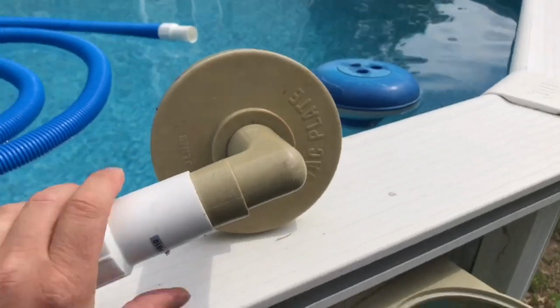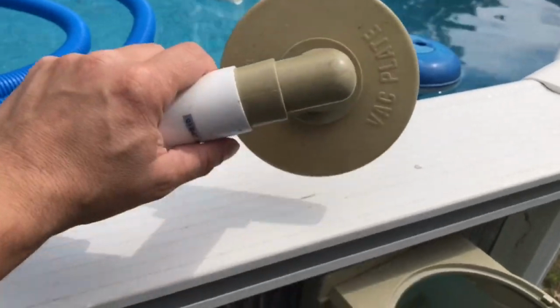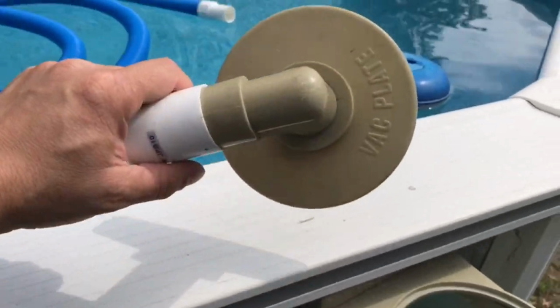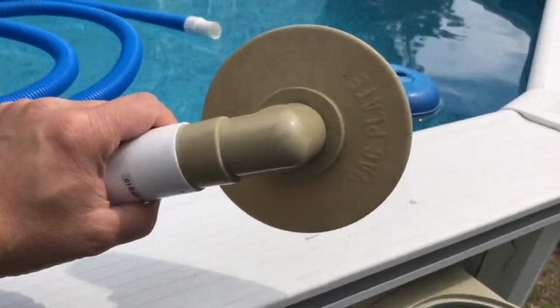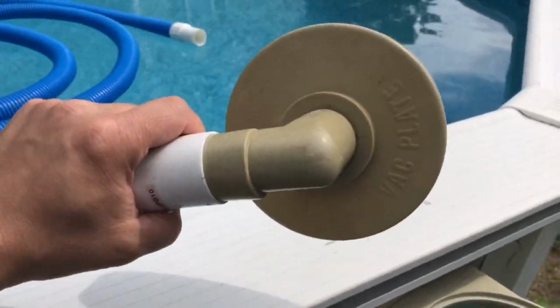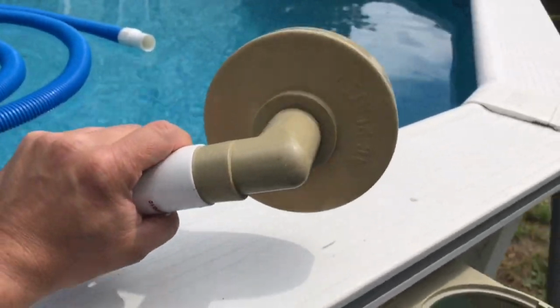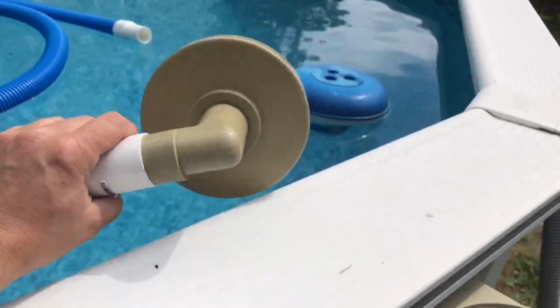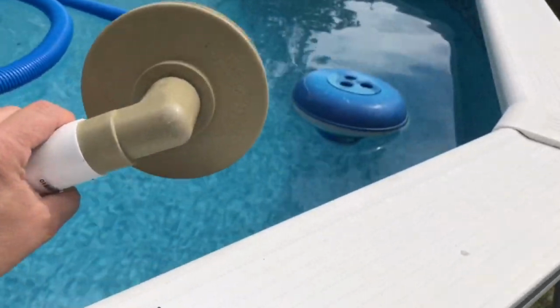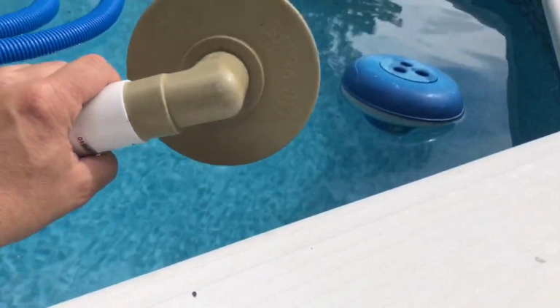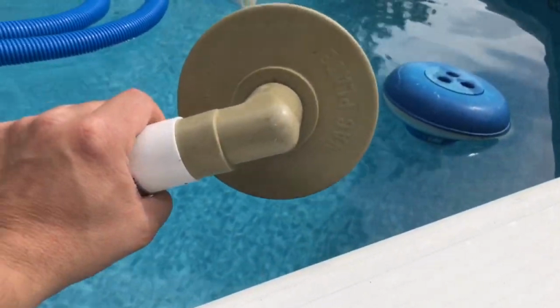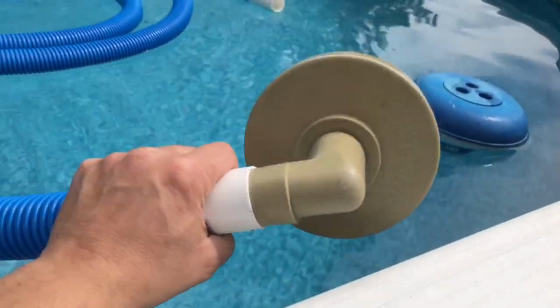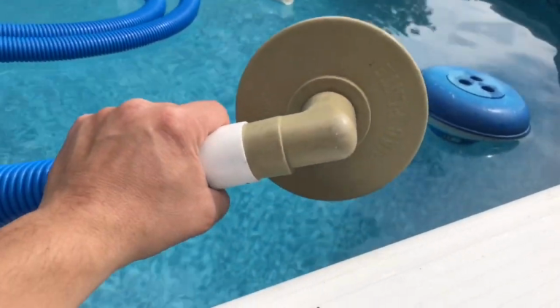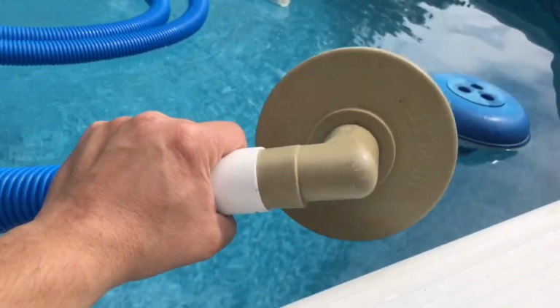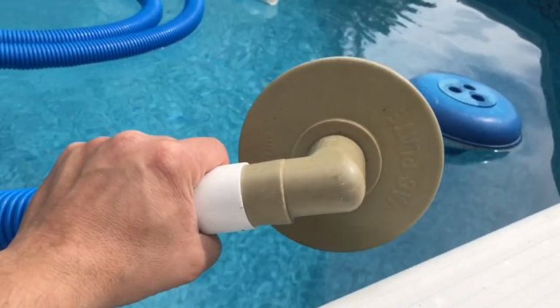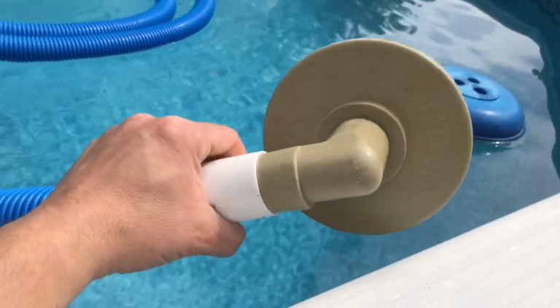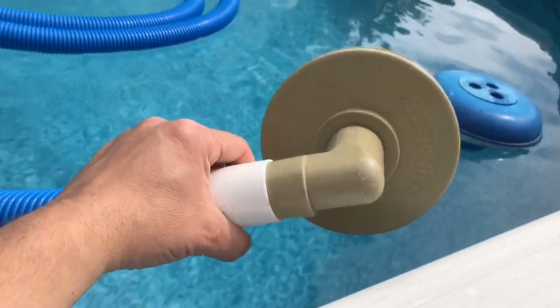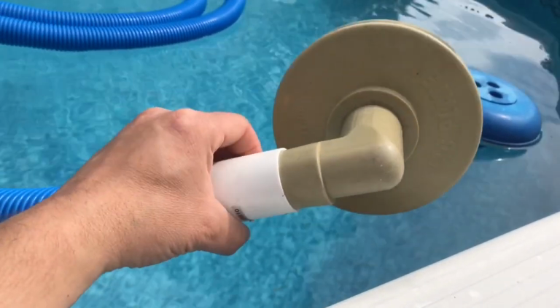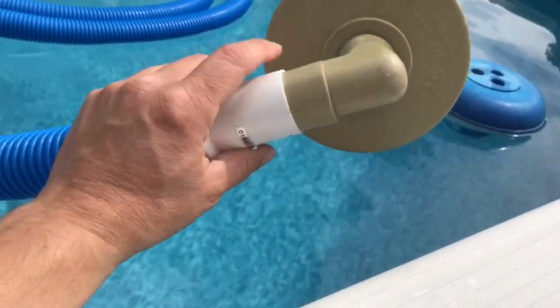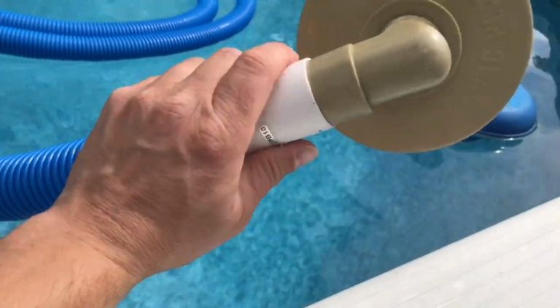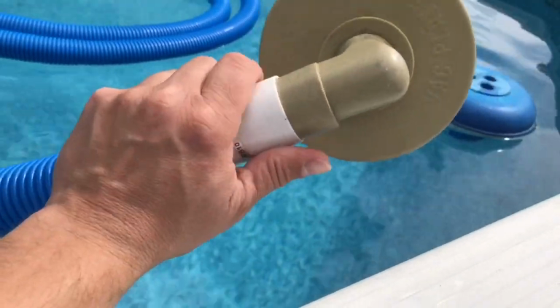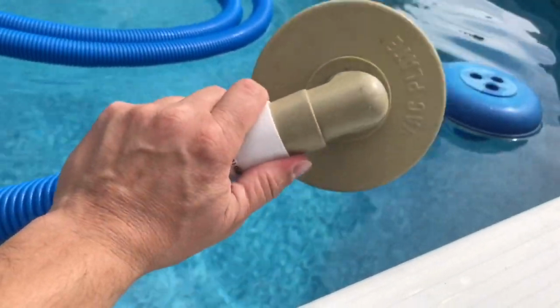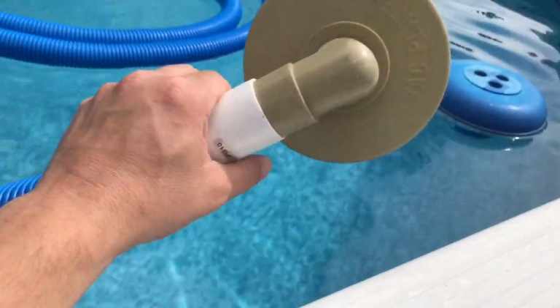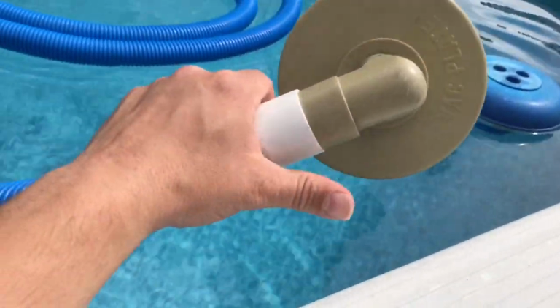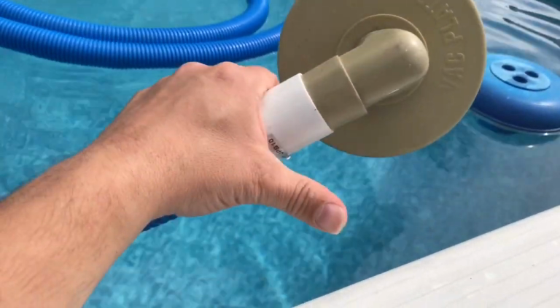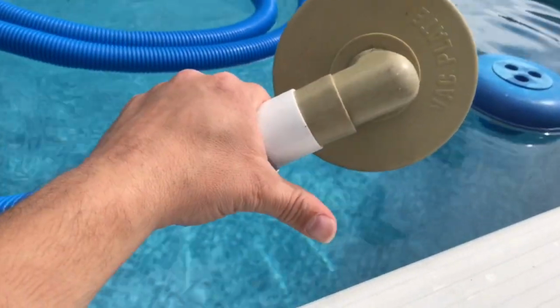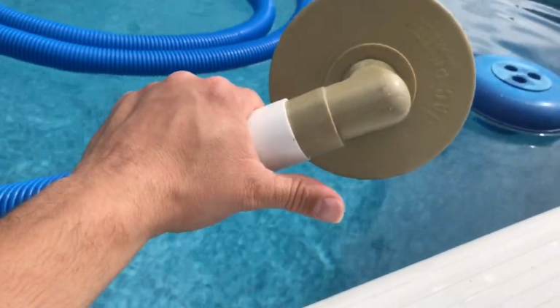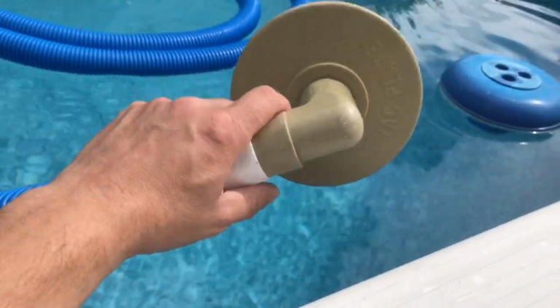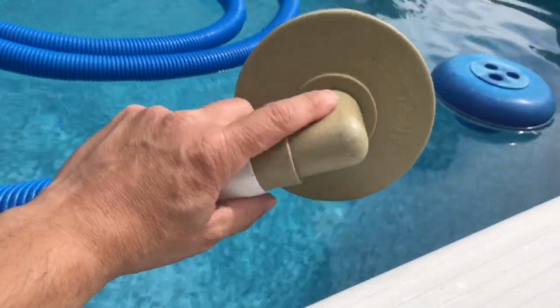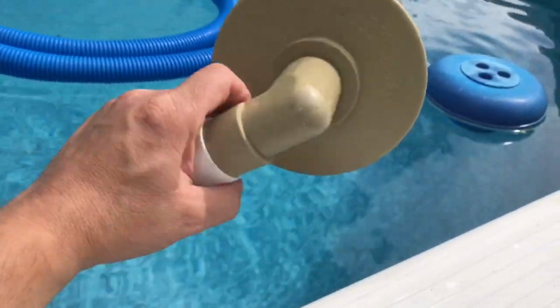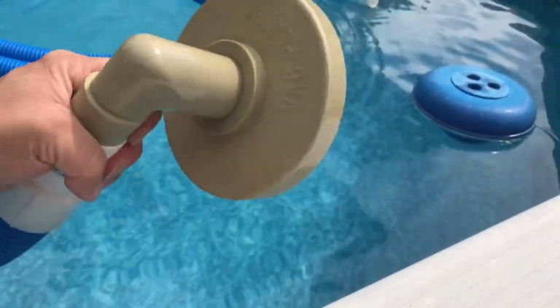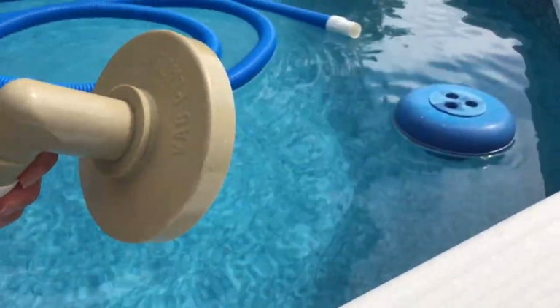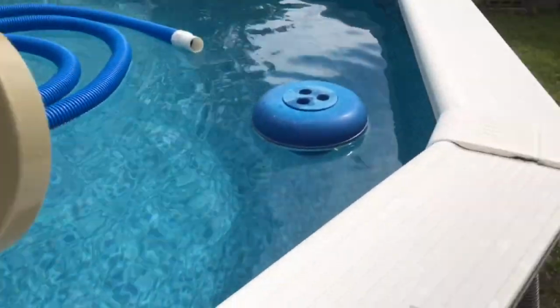If you have one of these — I'm going to call it a skimmer hat that goes to the vacuum assembly and the vacuum hose — make sure there's a tight connection from the hose line over to this hat assembly.